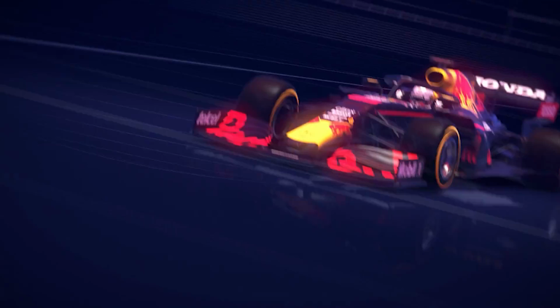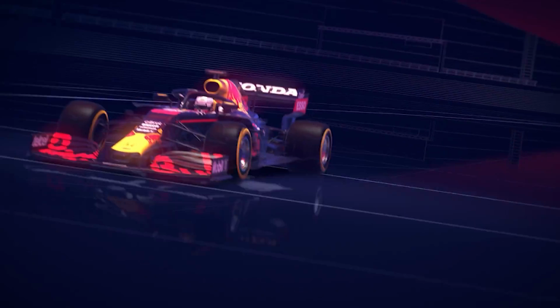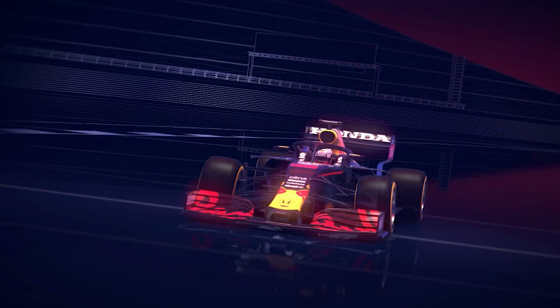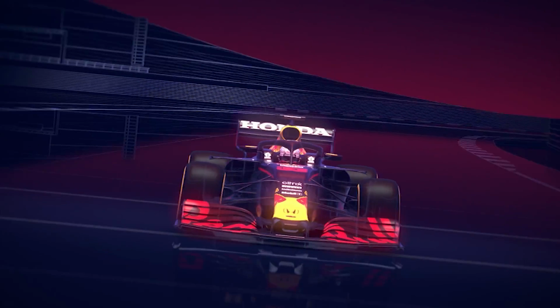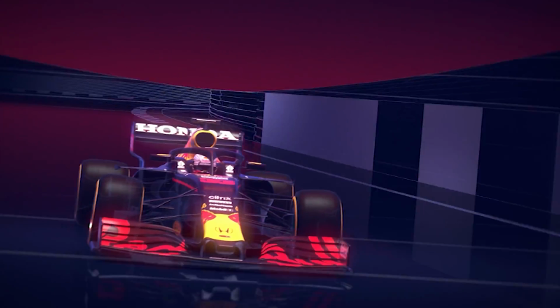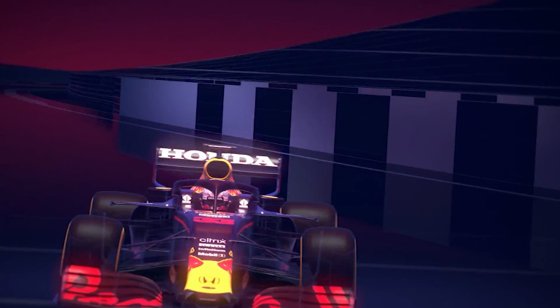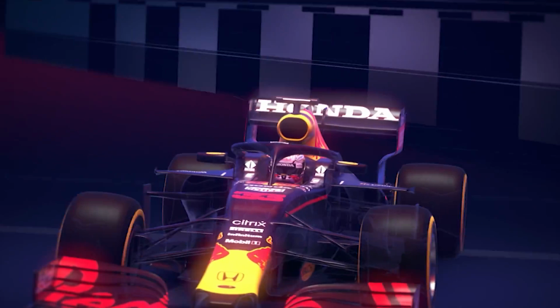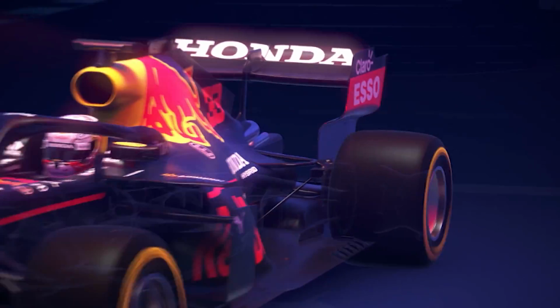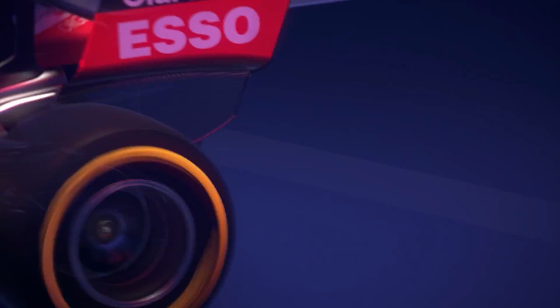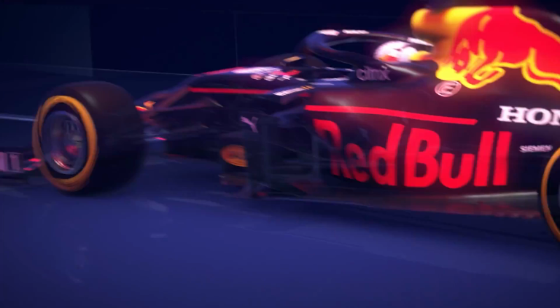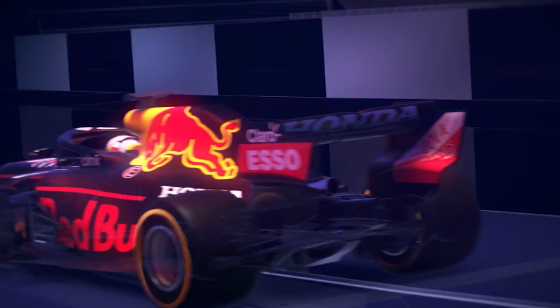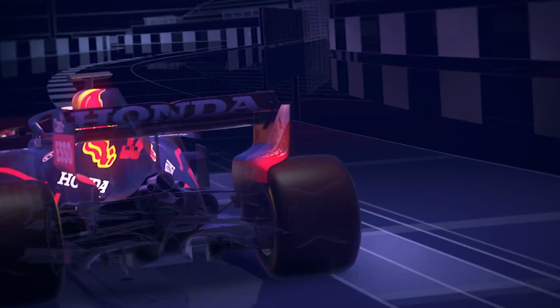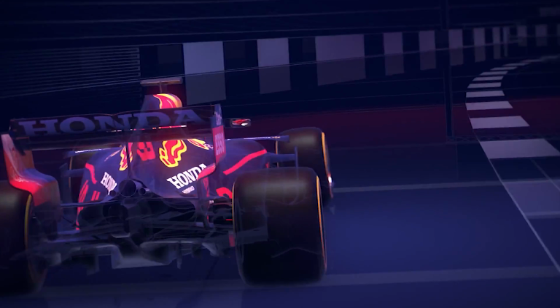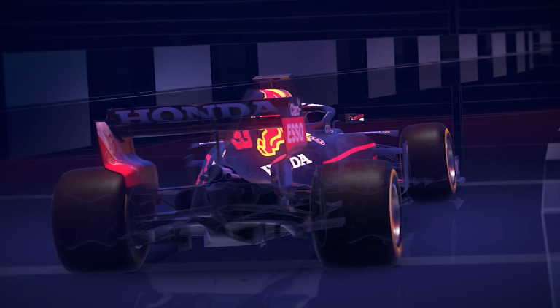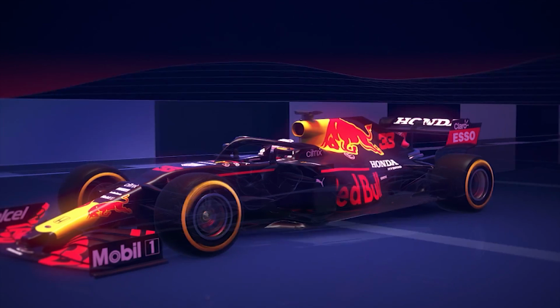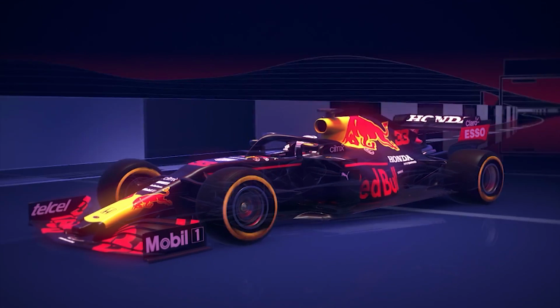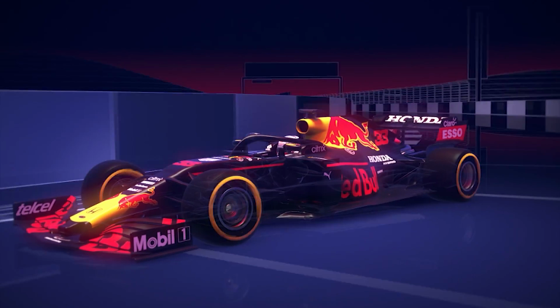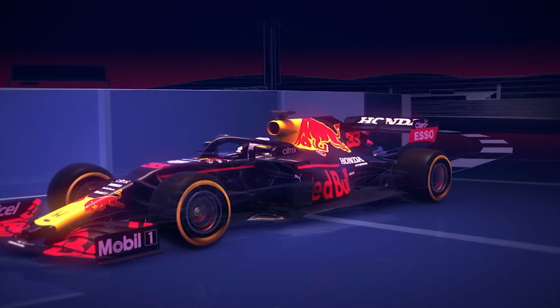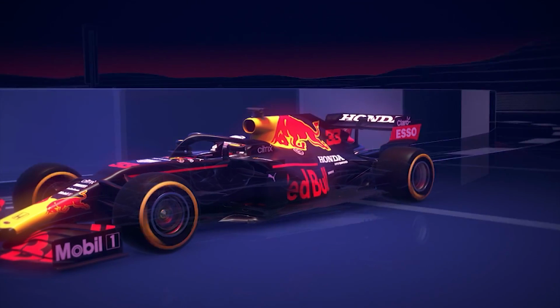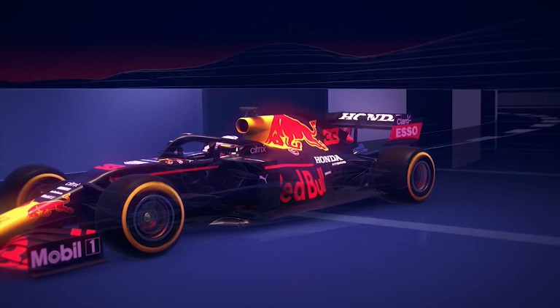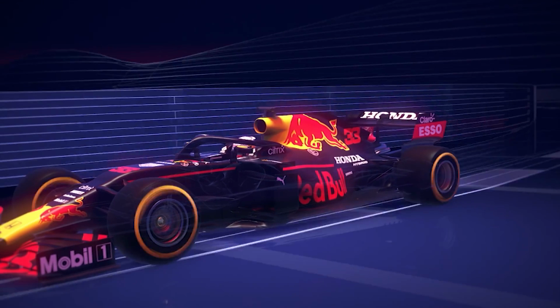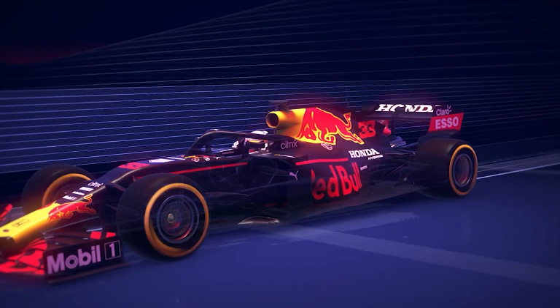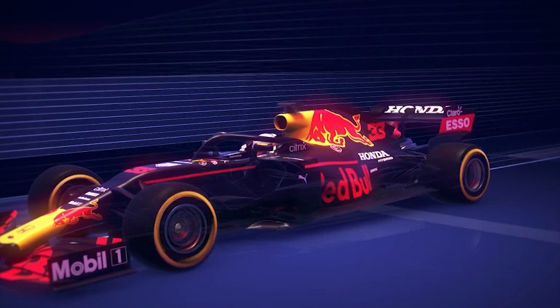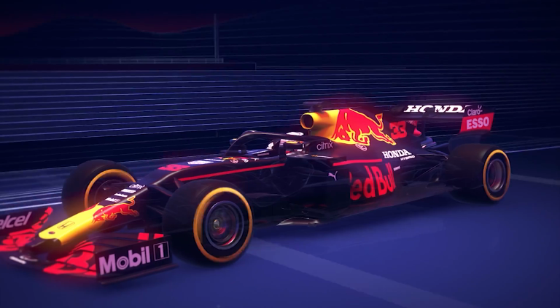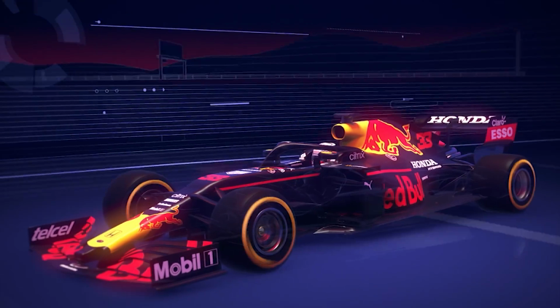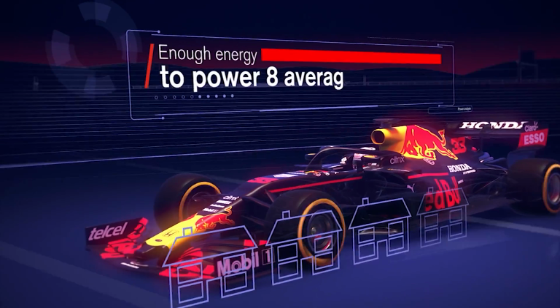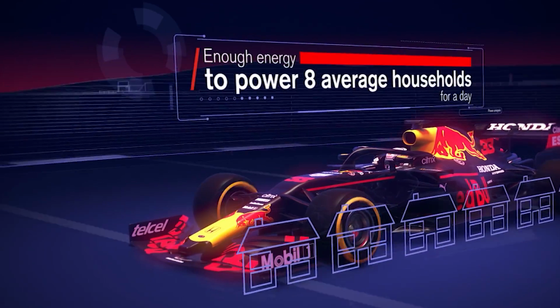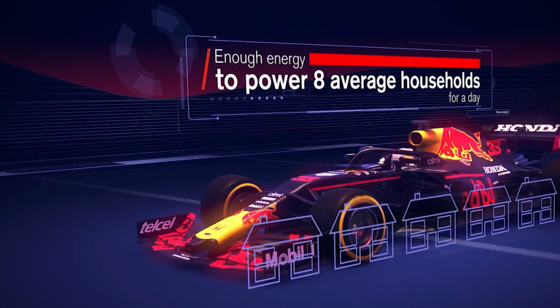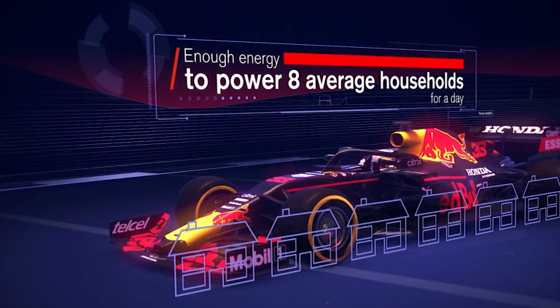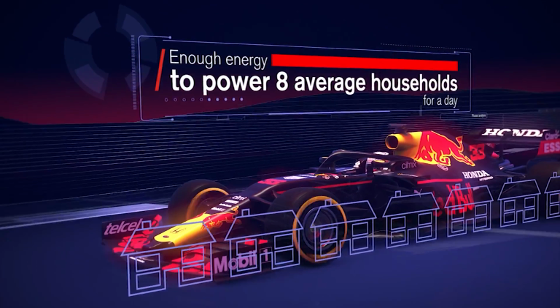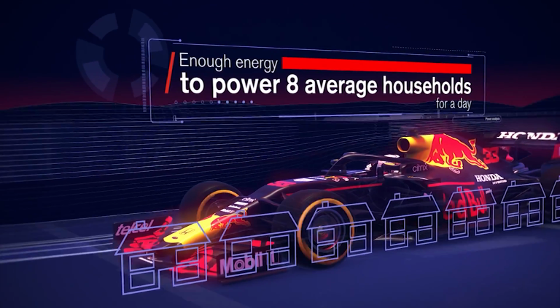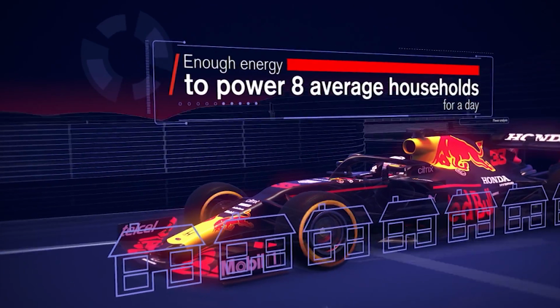Overall, these modifications come together to create a car that generates a huge amount of electrical energy. The MGU-K alone receives 312 megajoules — that's enough energy to power eight average households for a whole day.